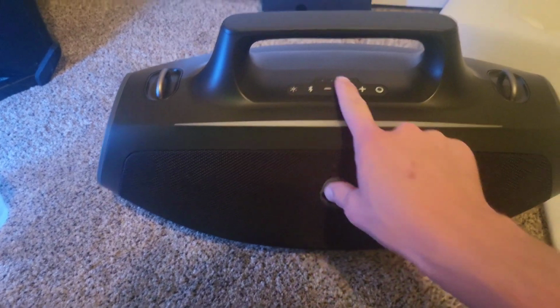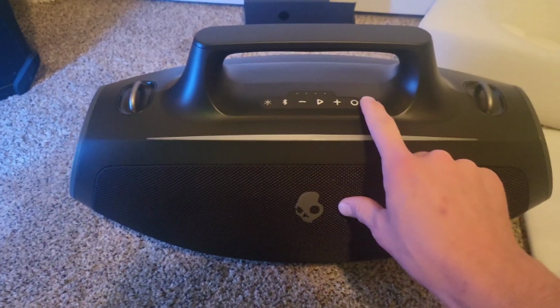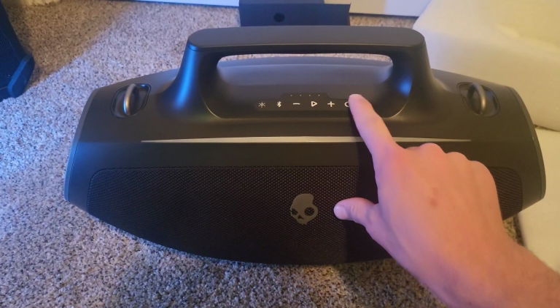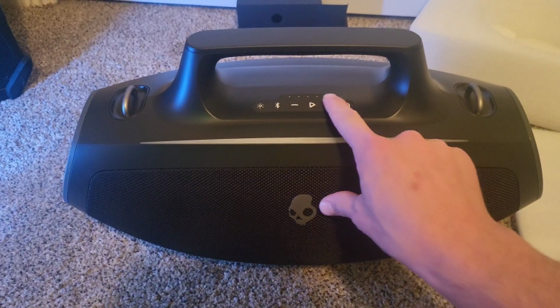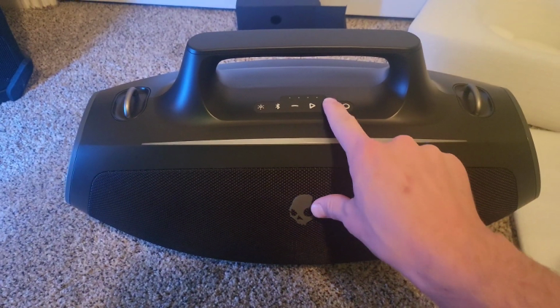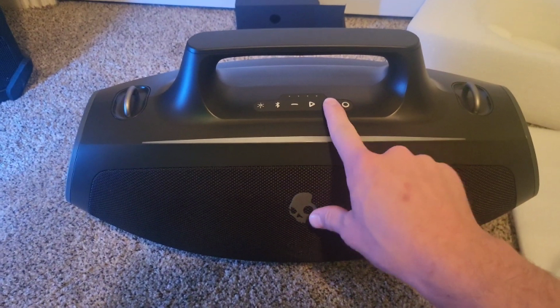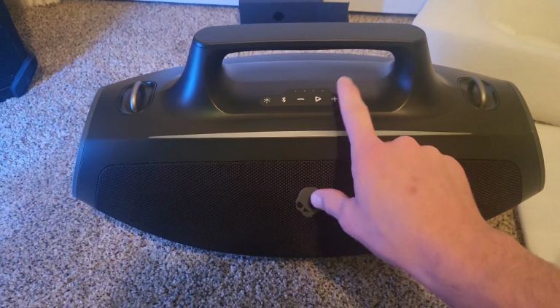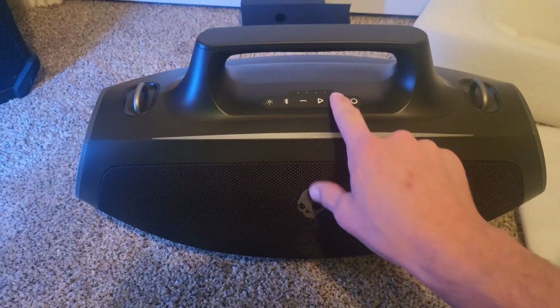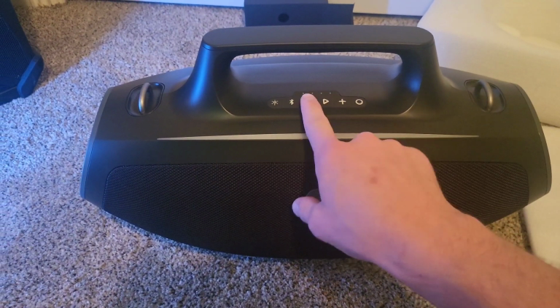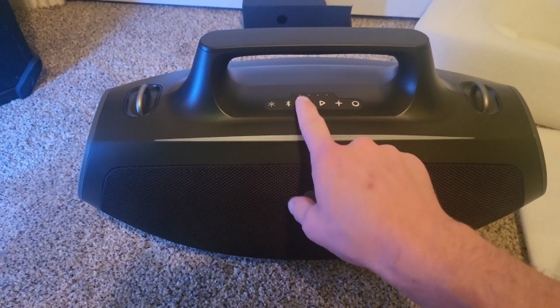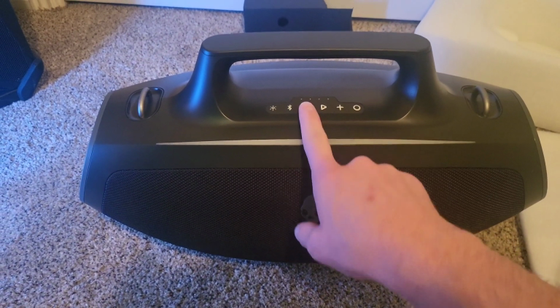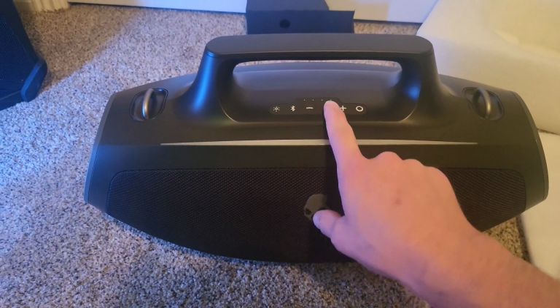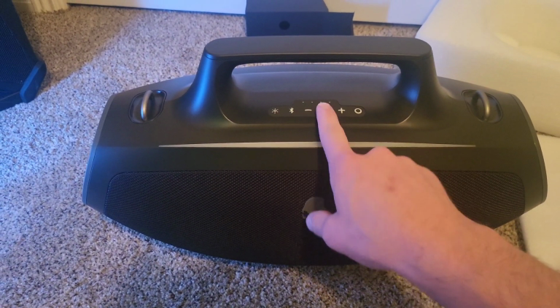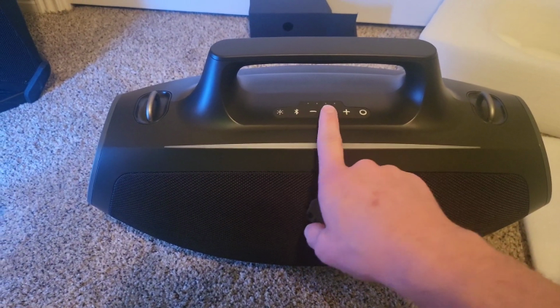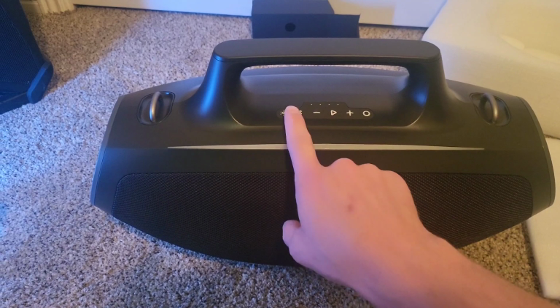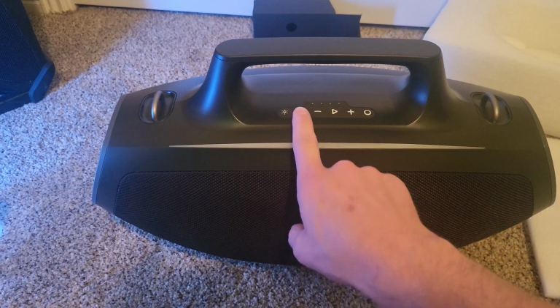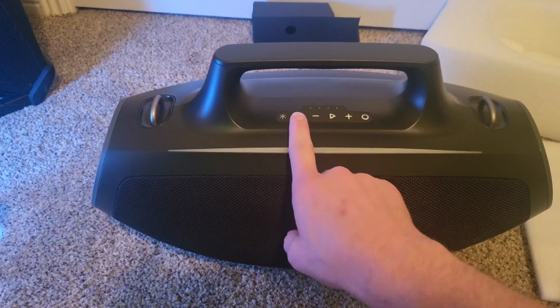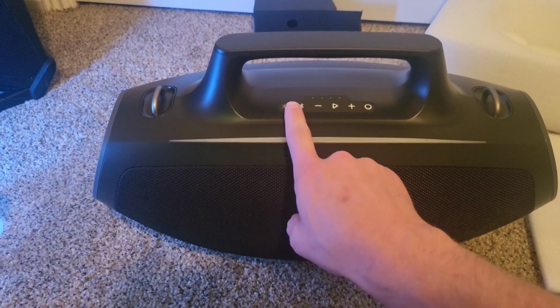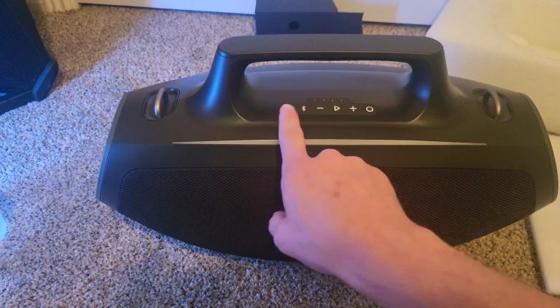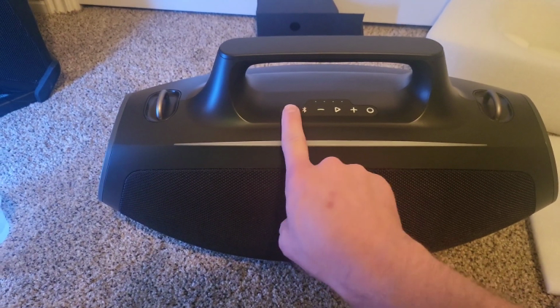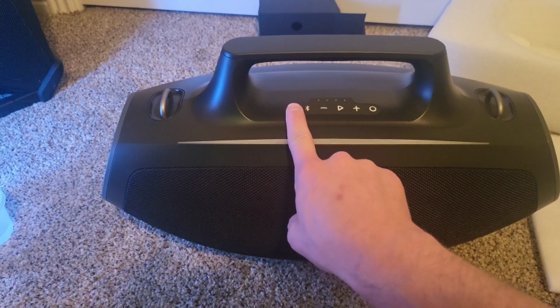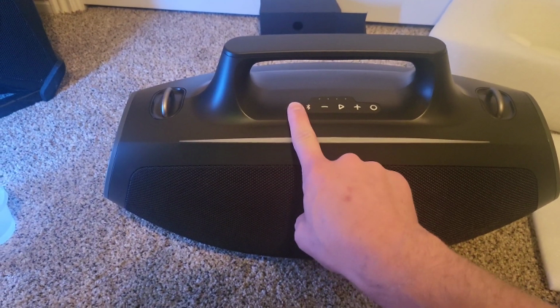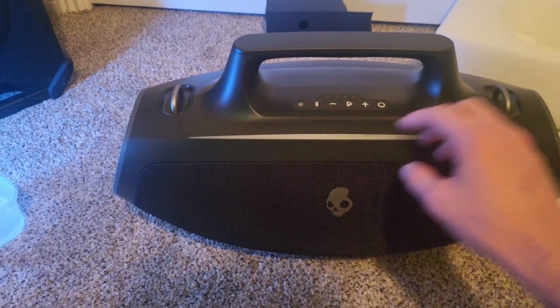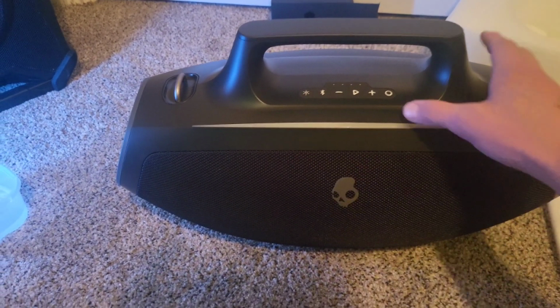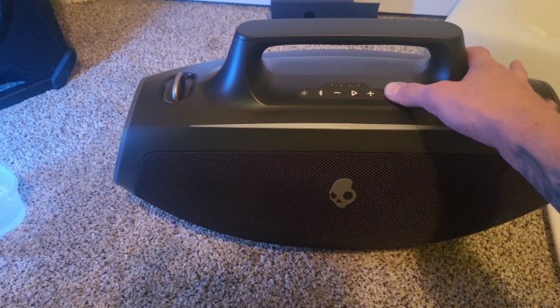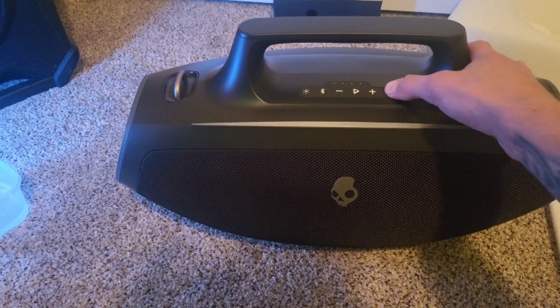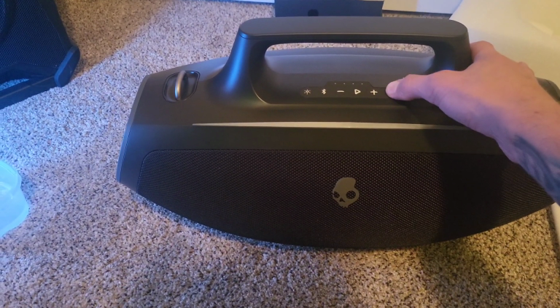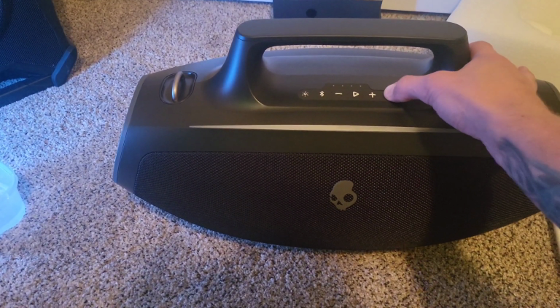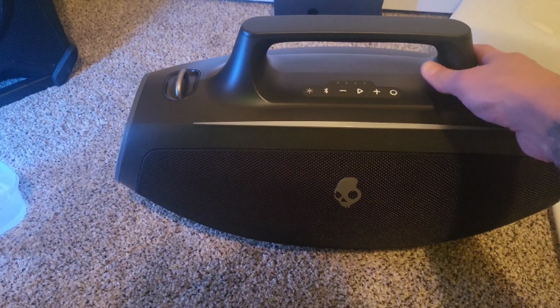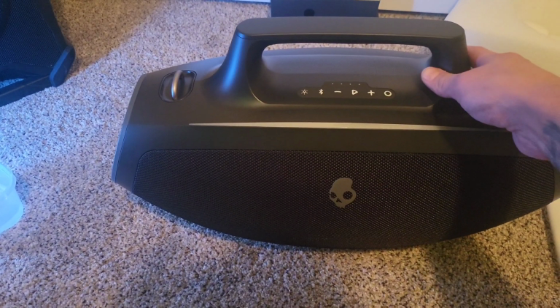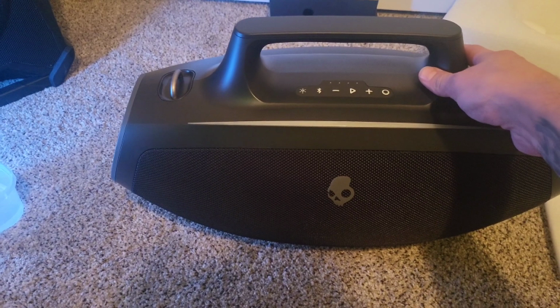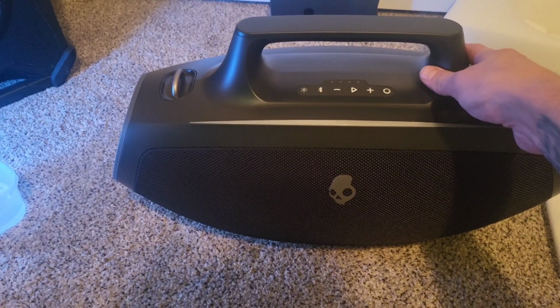We got the power button, up and down on volume, push to play, Bluetooth, and it looks like a light mode button. Let's see if it has any juice.